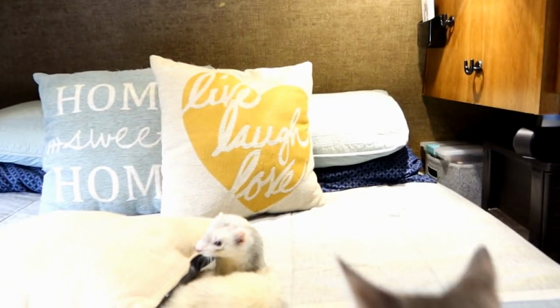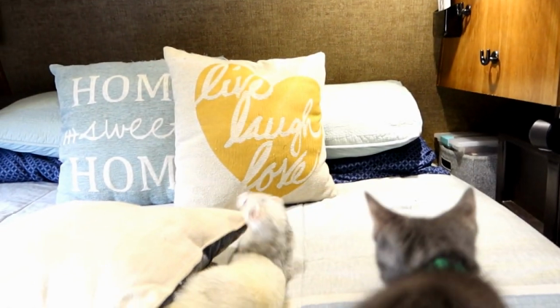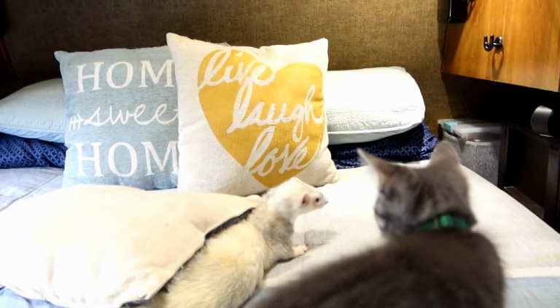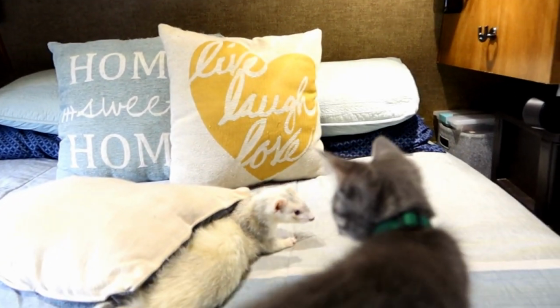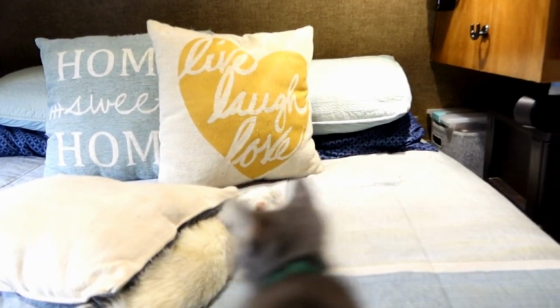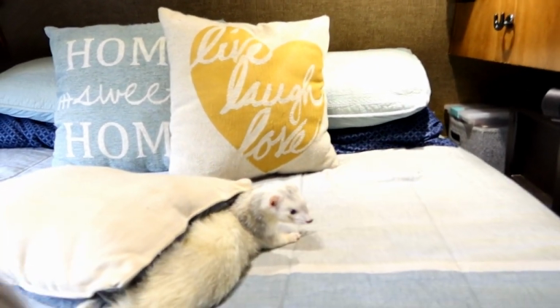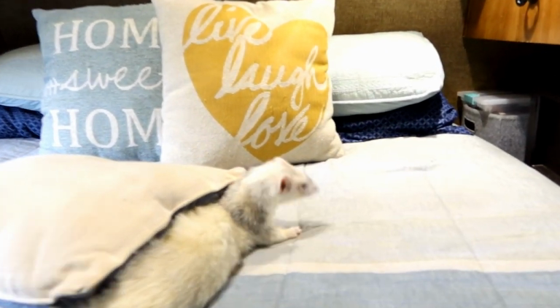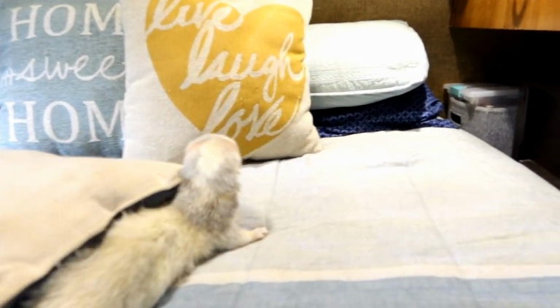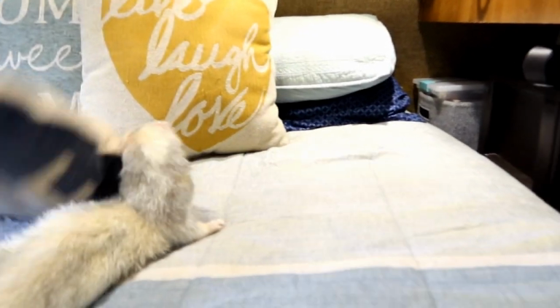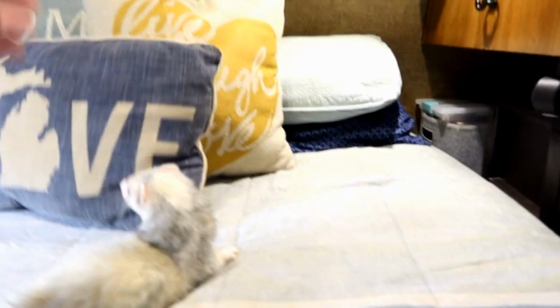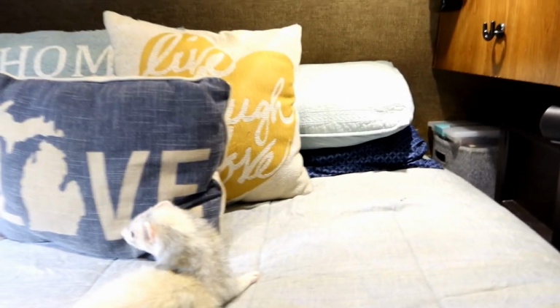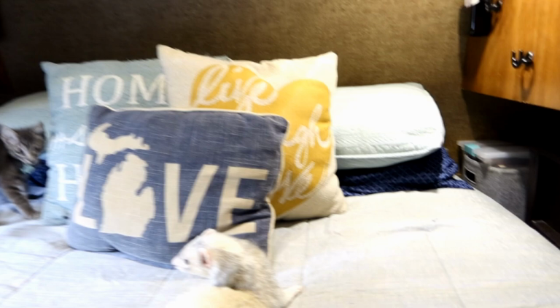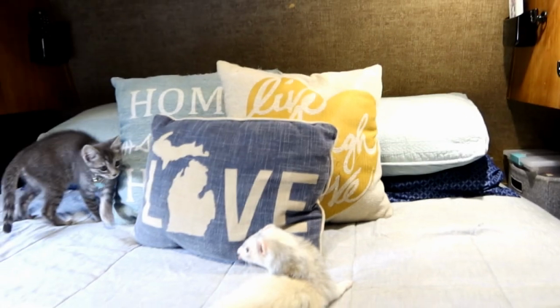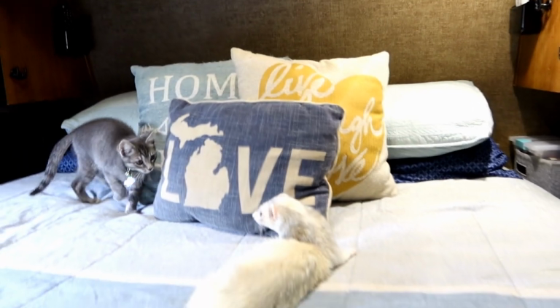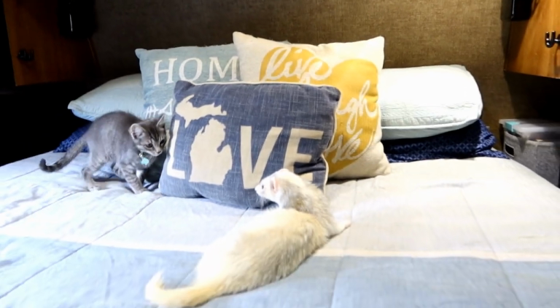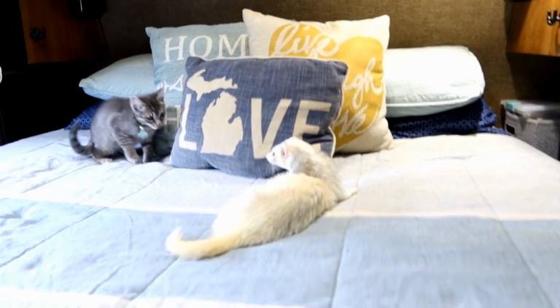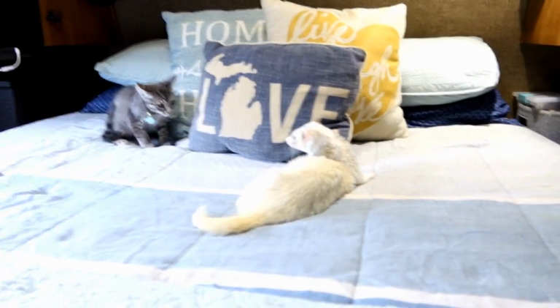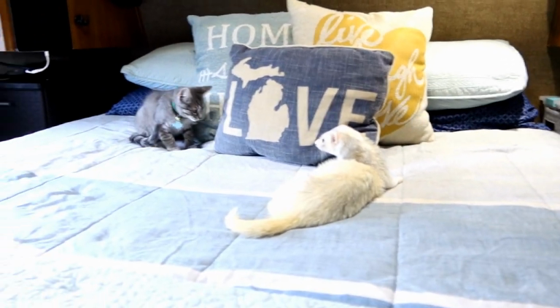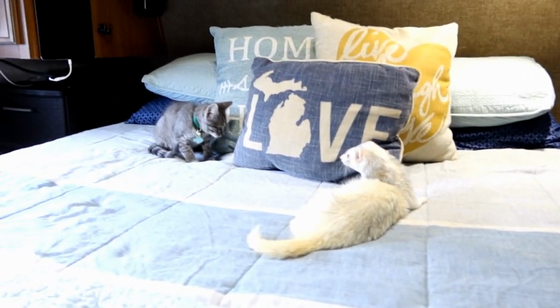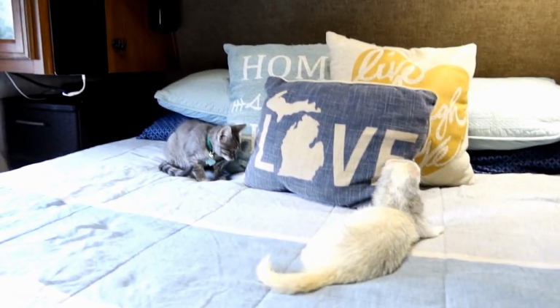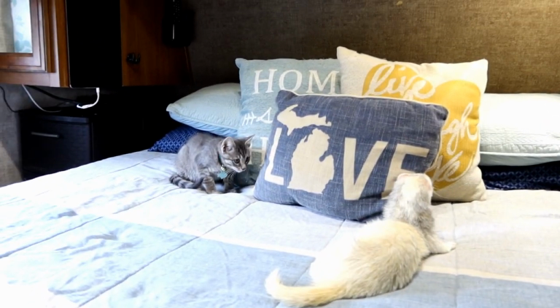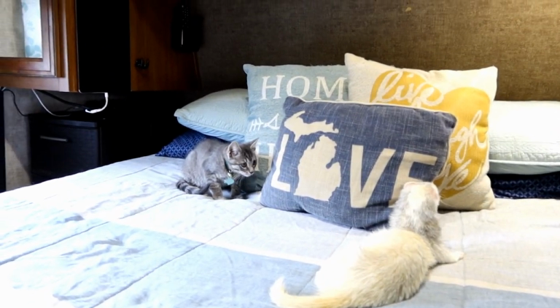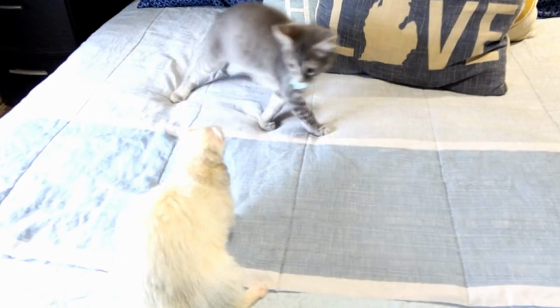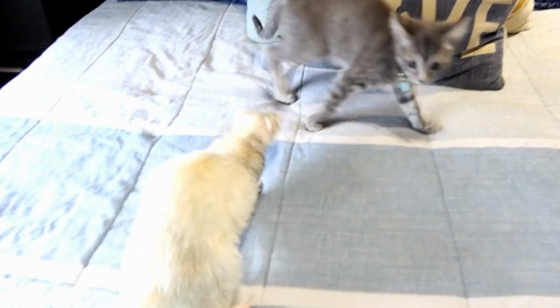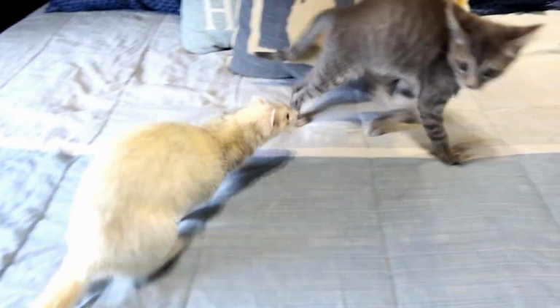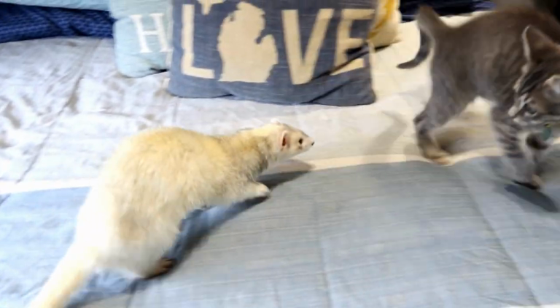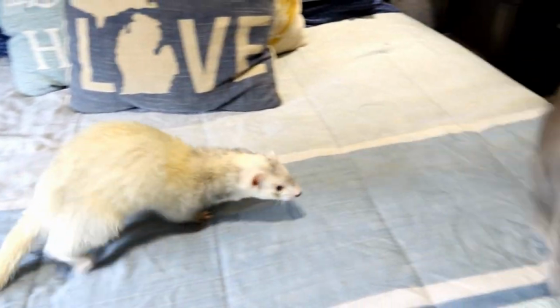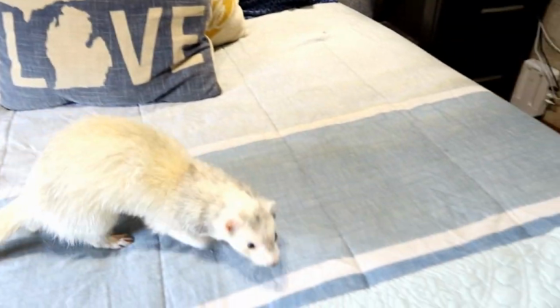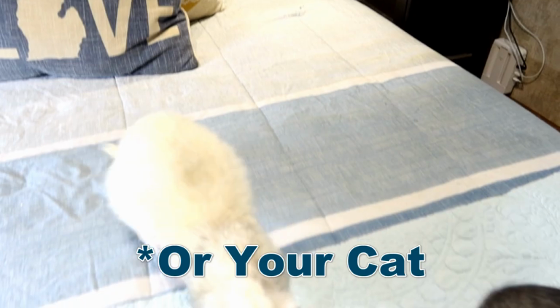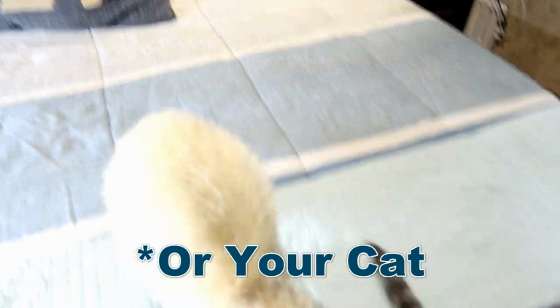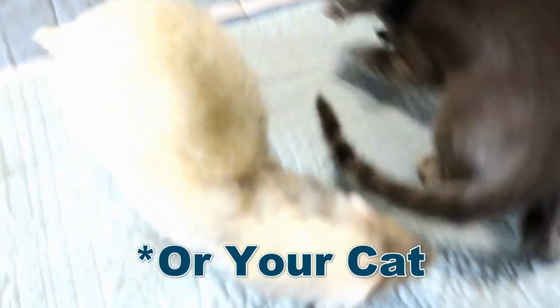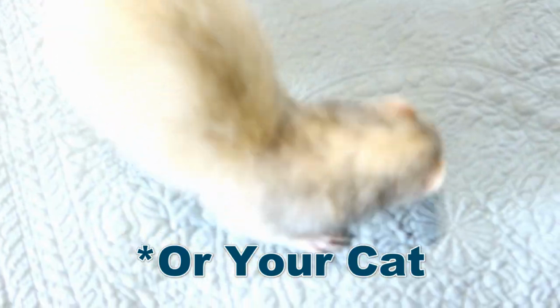It's important to note that a scratch or a bite from a cat can actually be very dangerous — they have different bacteria on them. You want to make sure your interactions are not actually ending up with your ferrets injured.